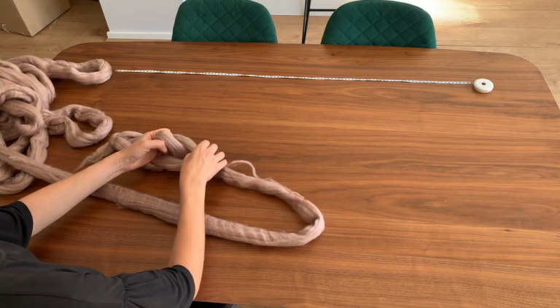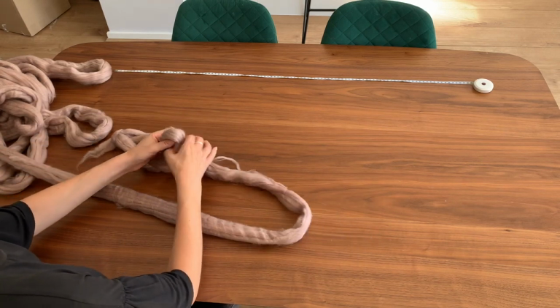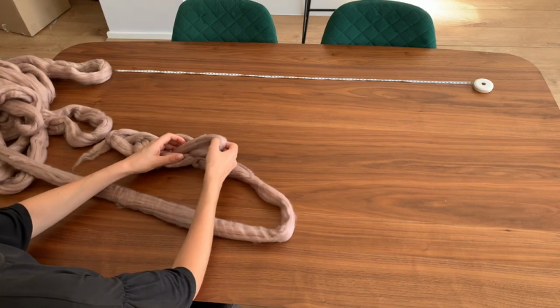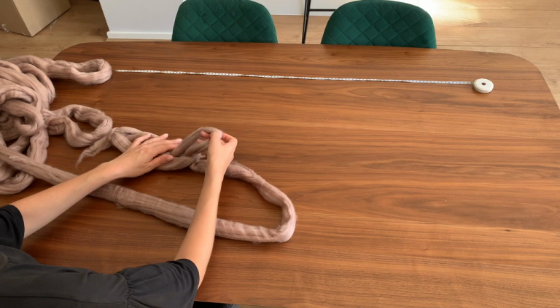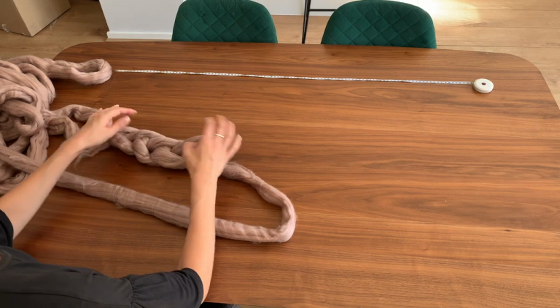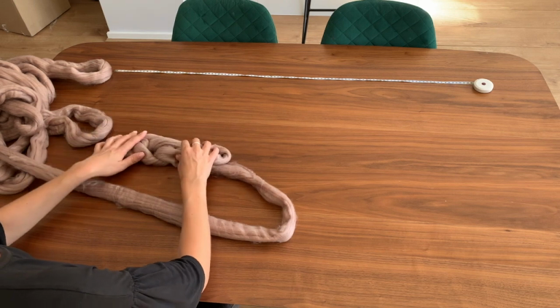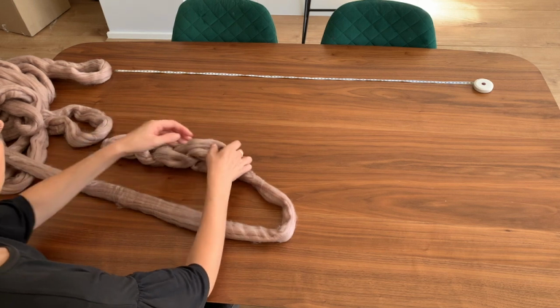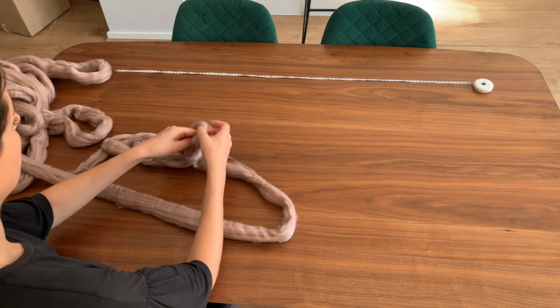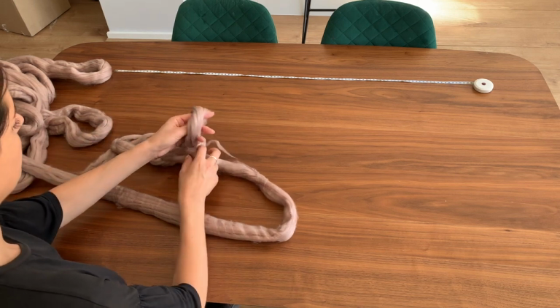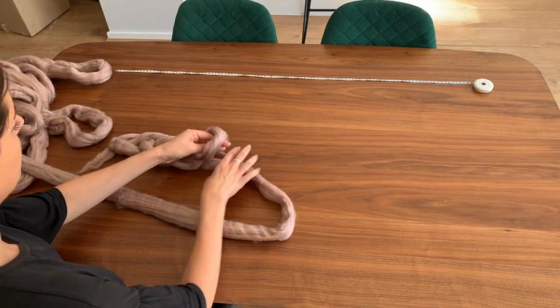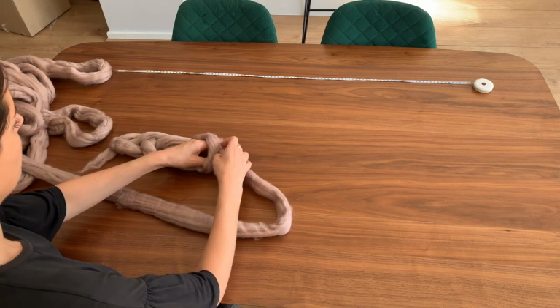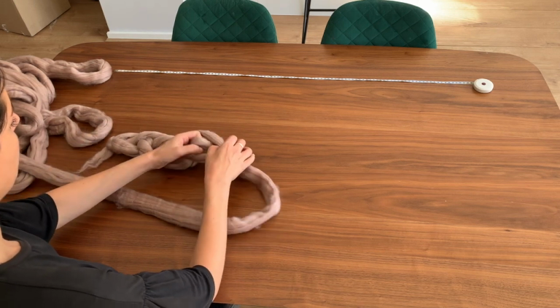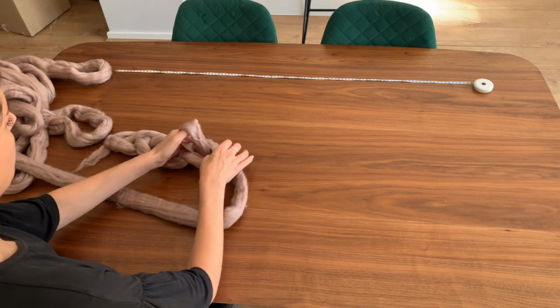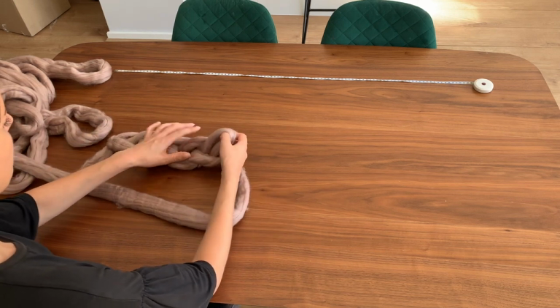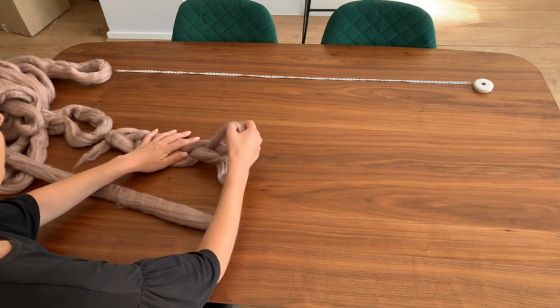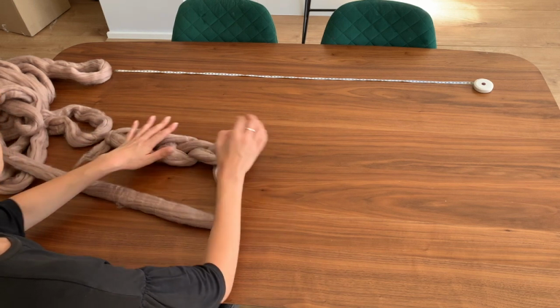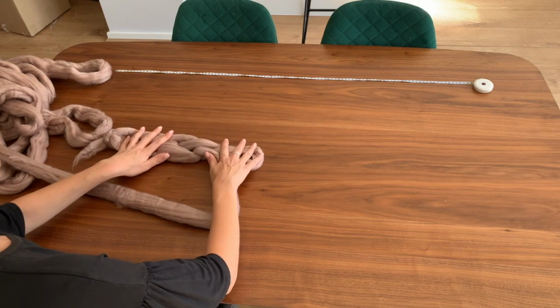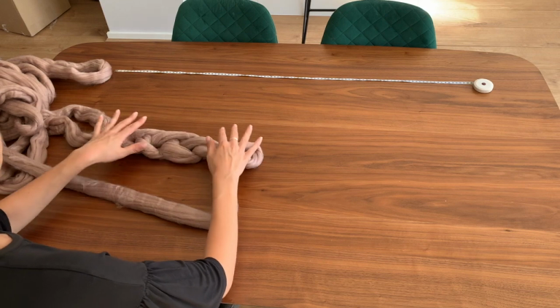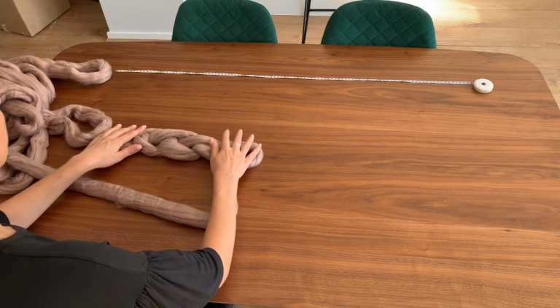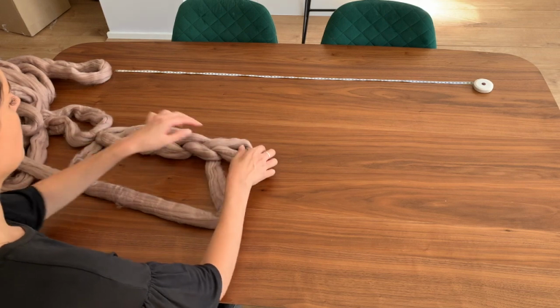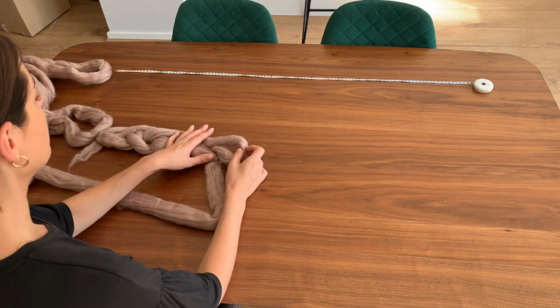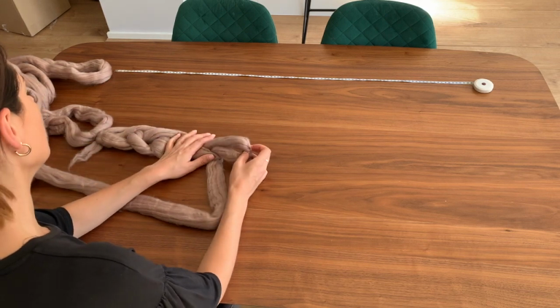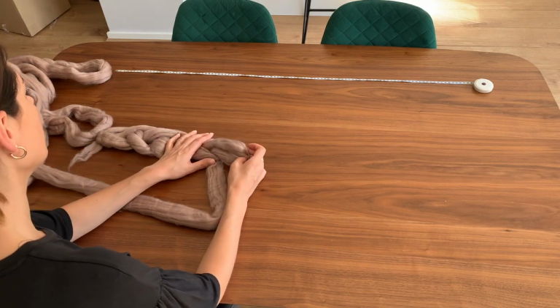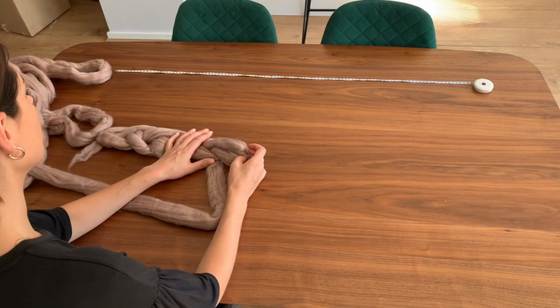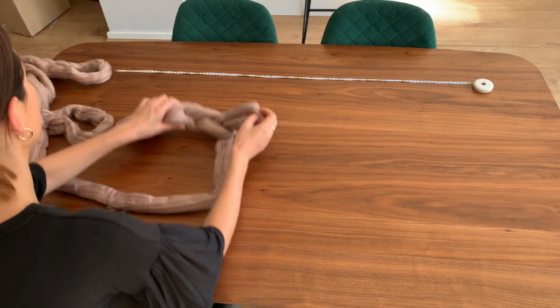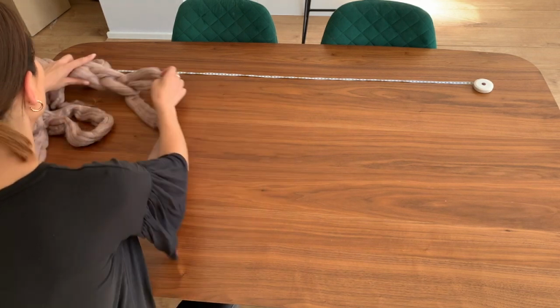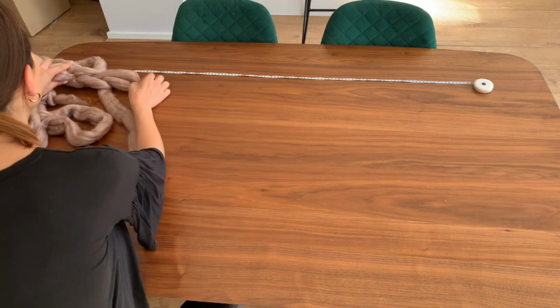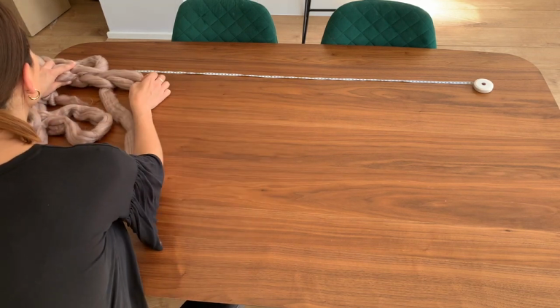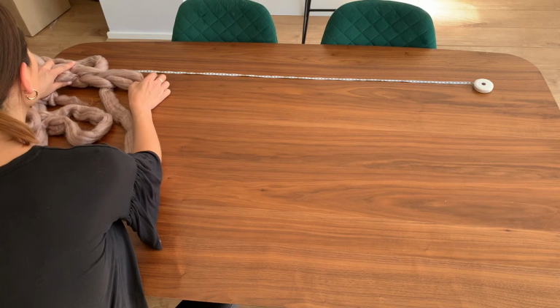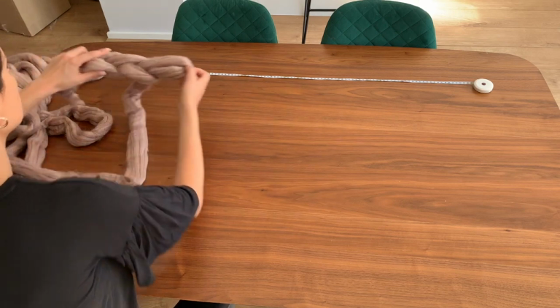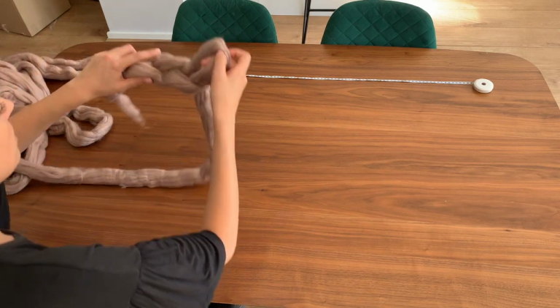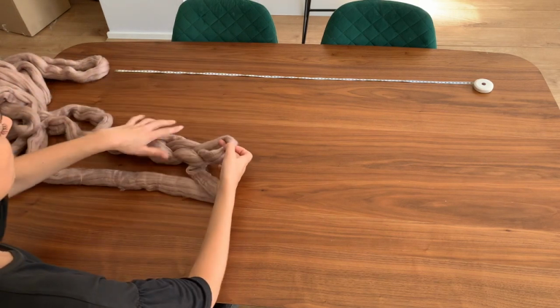Now we're going to chain 13, so that will make the top of the blanket around 100cm or 40 inches, roughly.